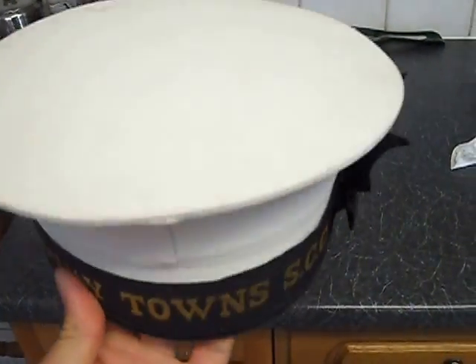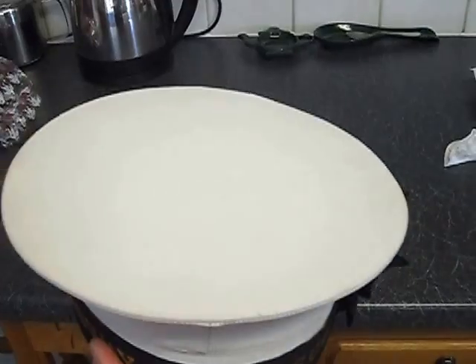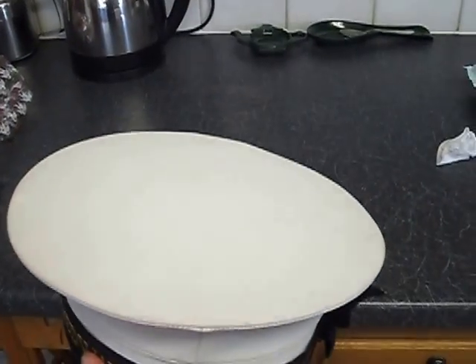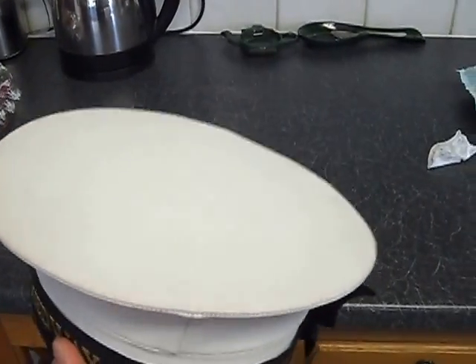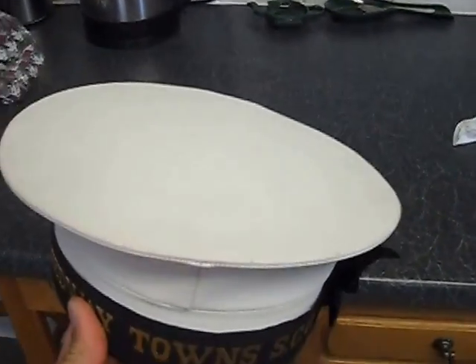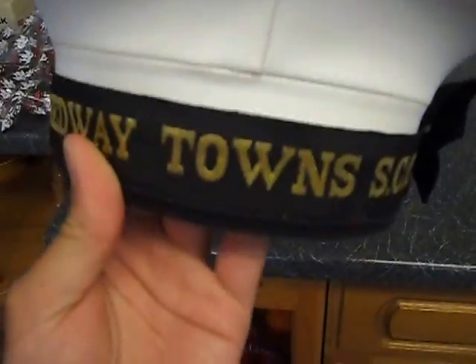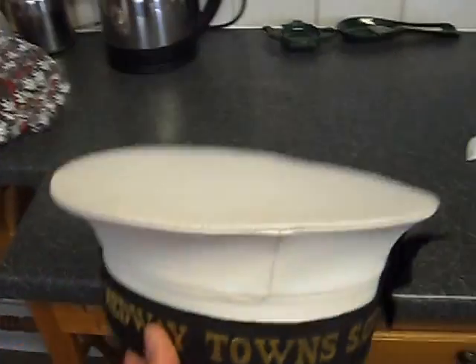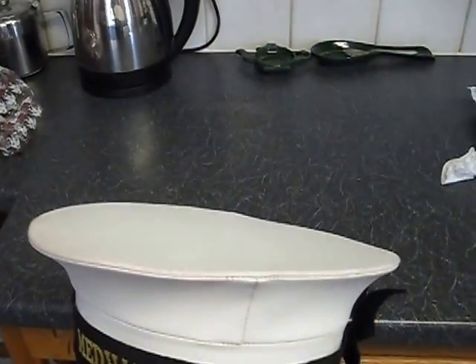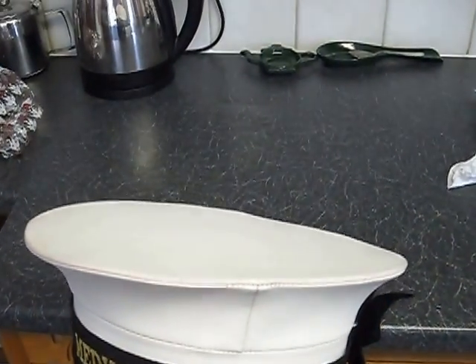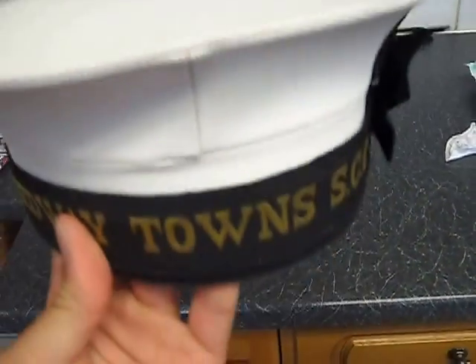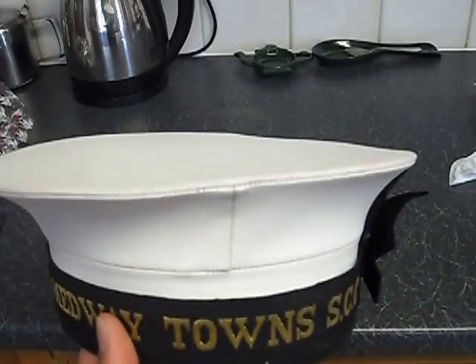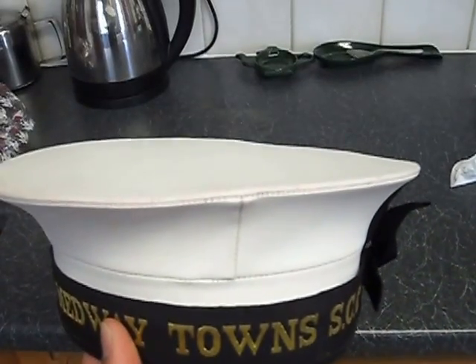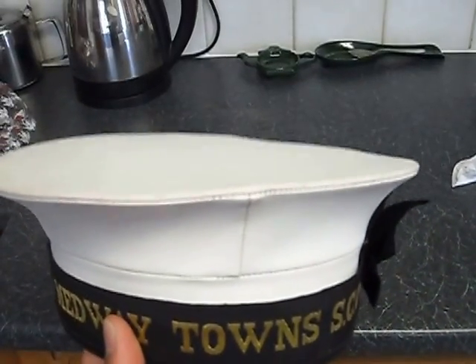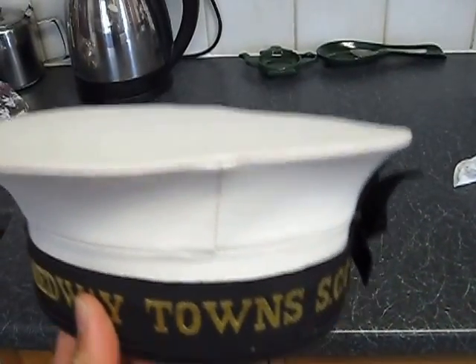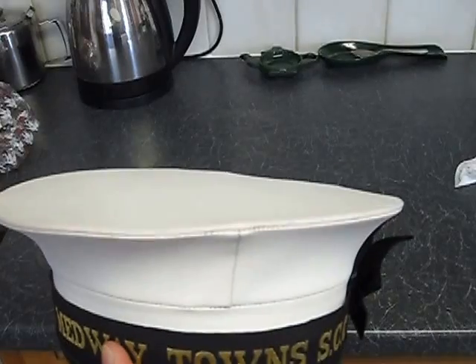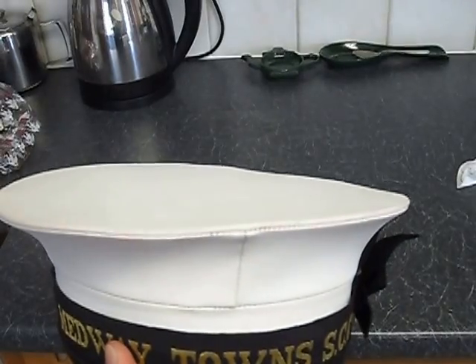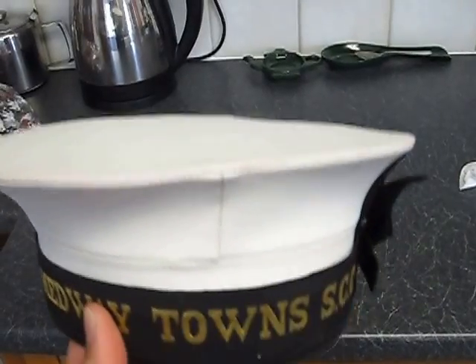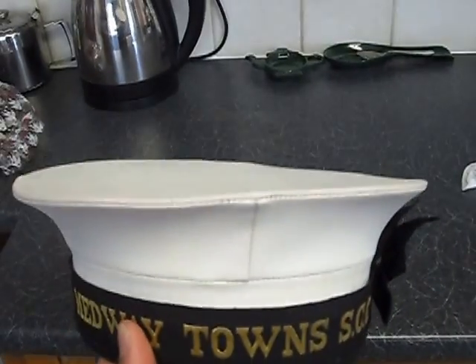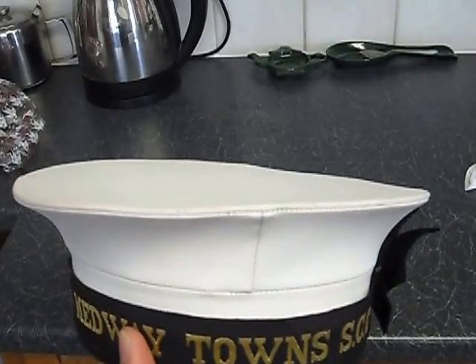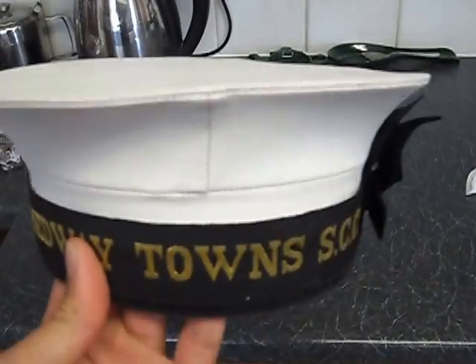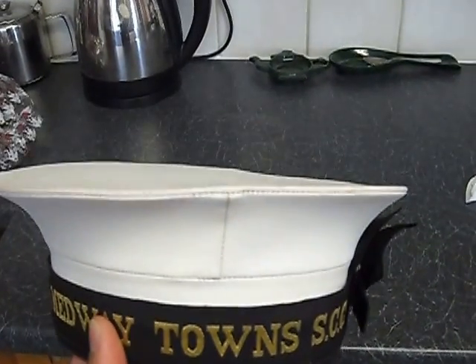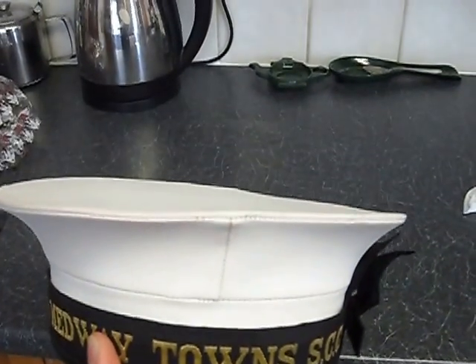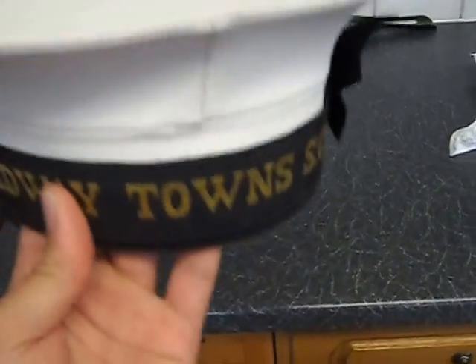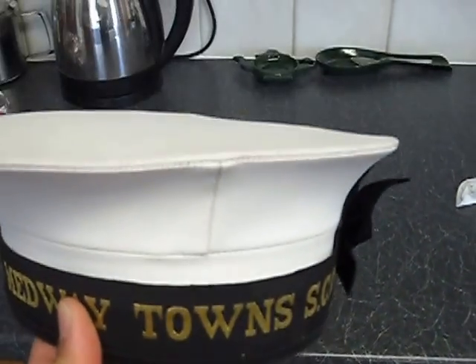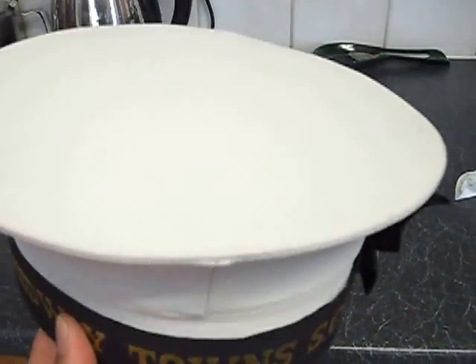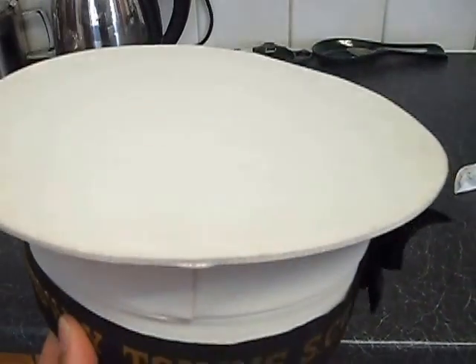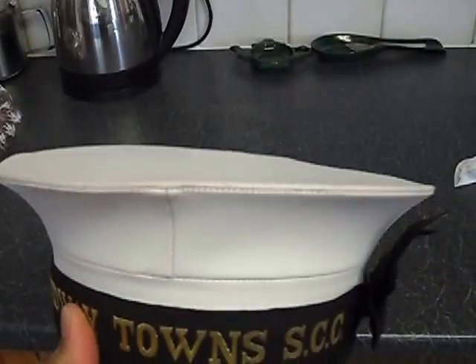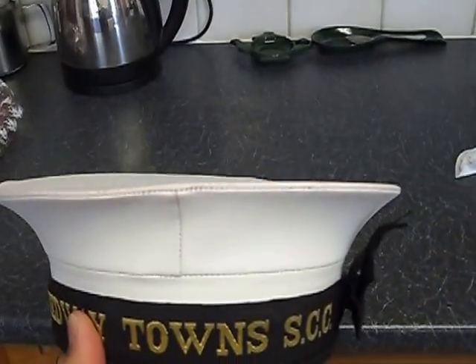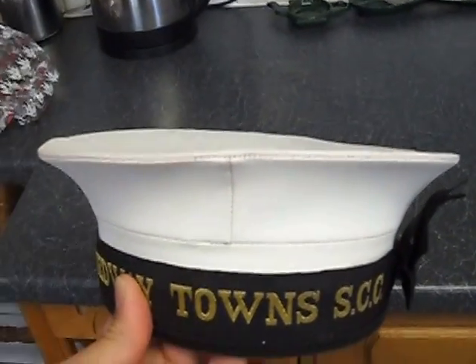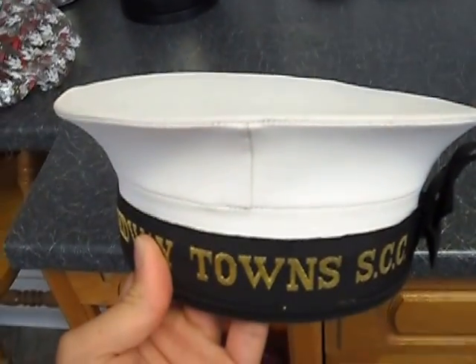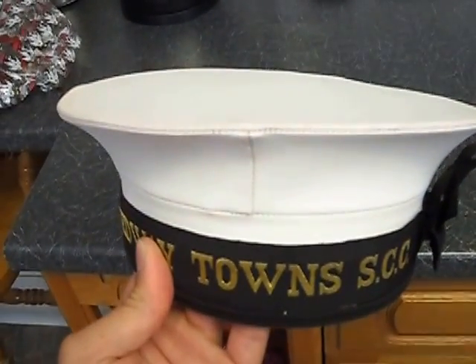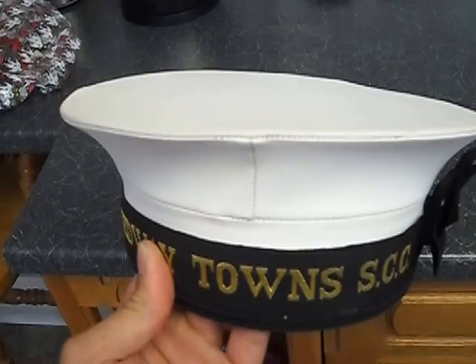Apart from that, that is how you clean the number one cap. If you have any really black marks, I'd use a scrubbing brush first just with some water. Don't use any chemicals, just a bit of water and then use the wipe. So that's how to clean your number one cap — stay tuned for more videos.